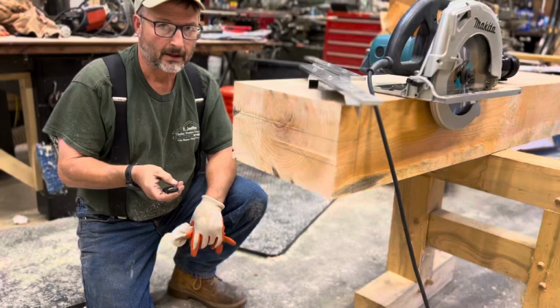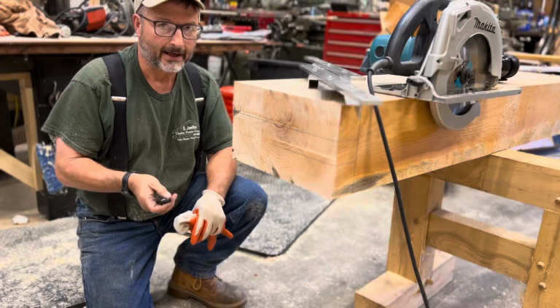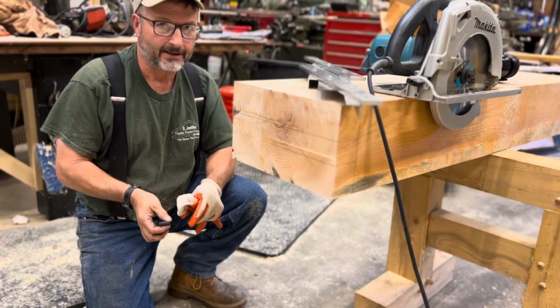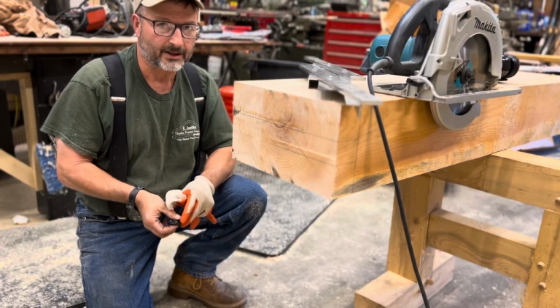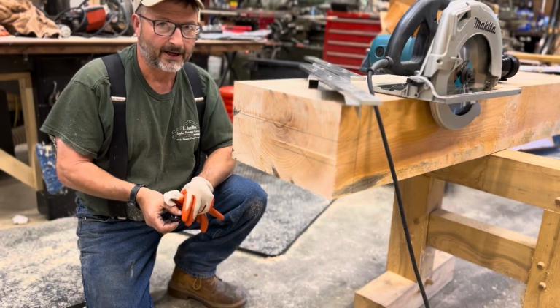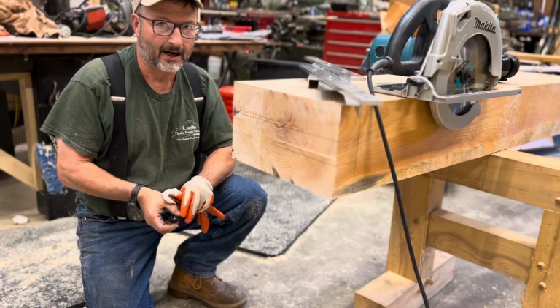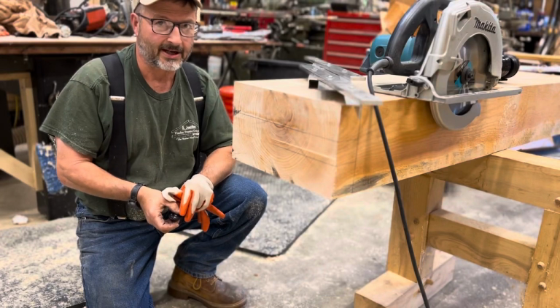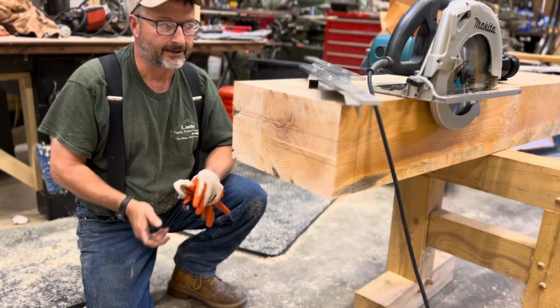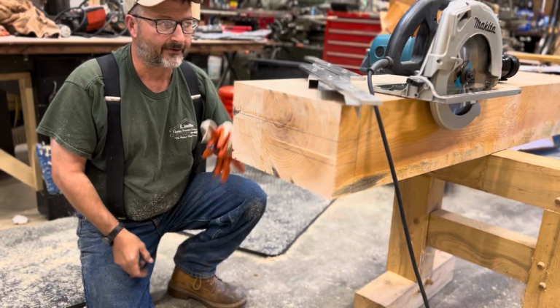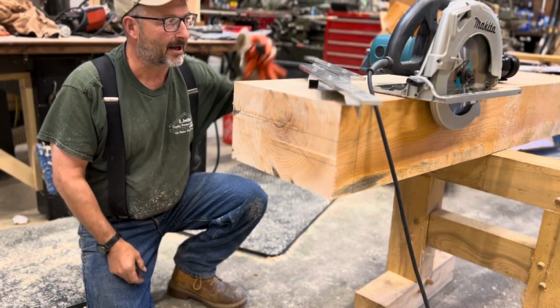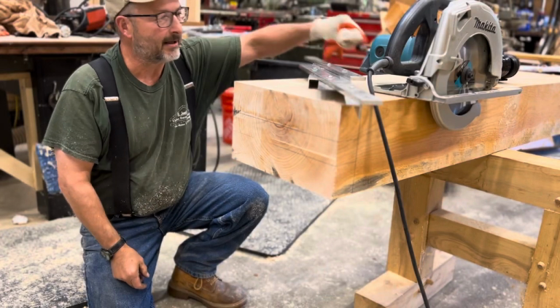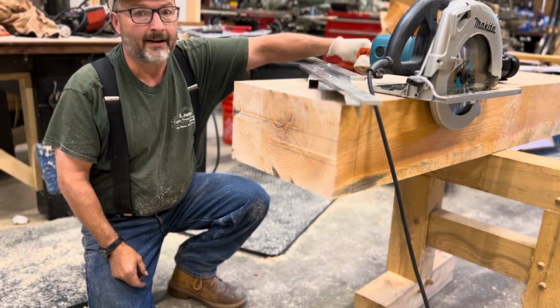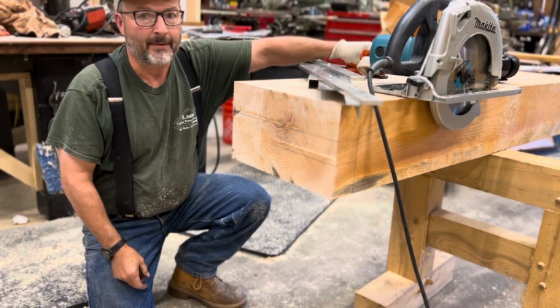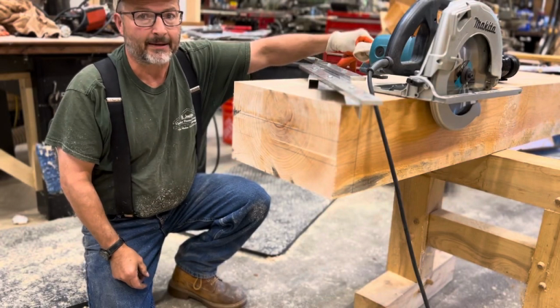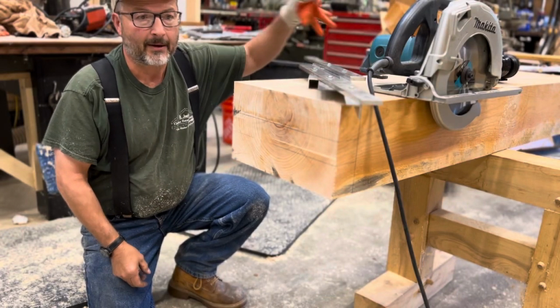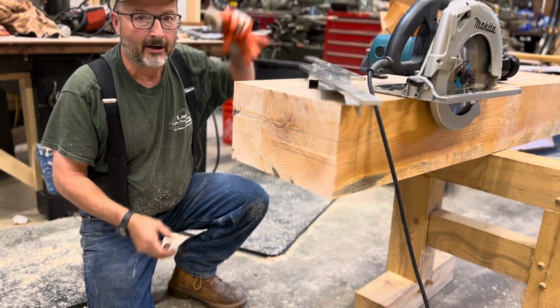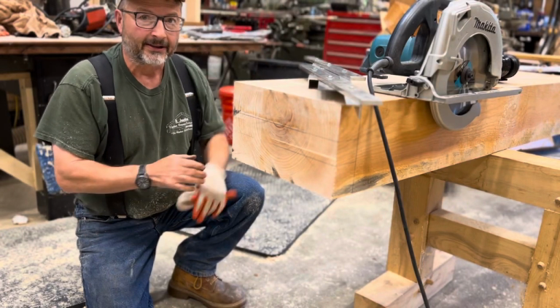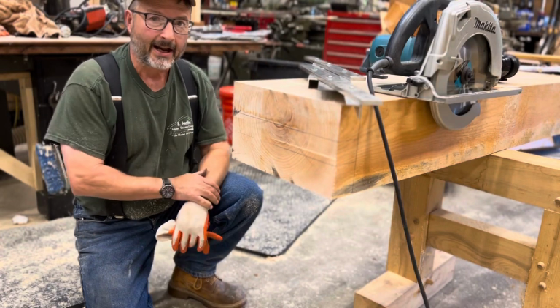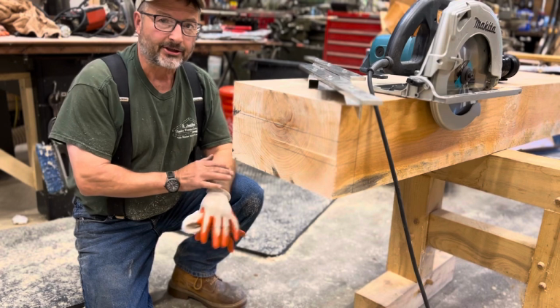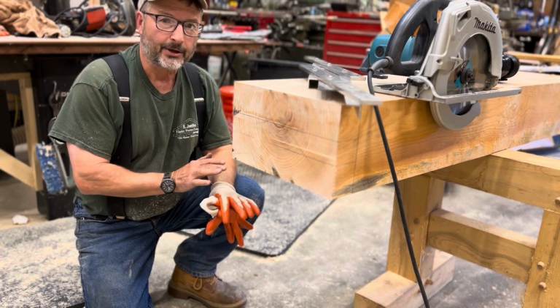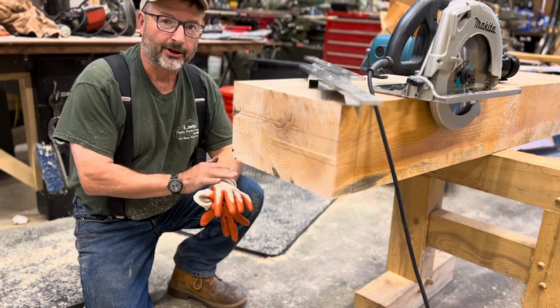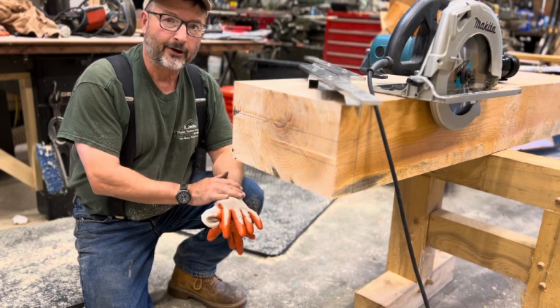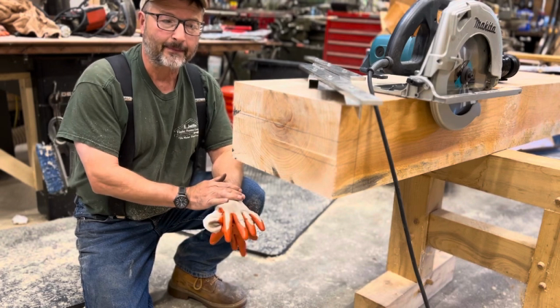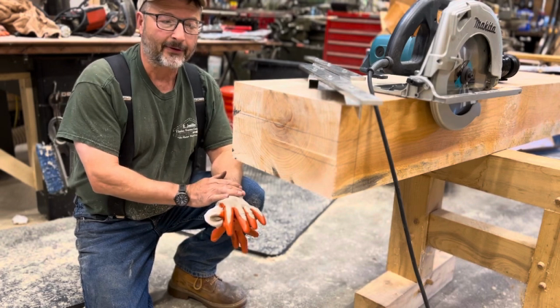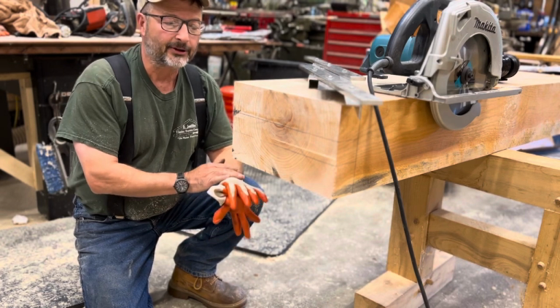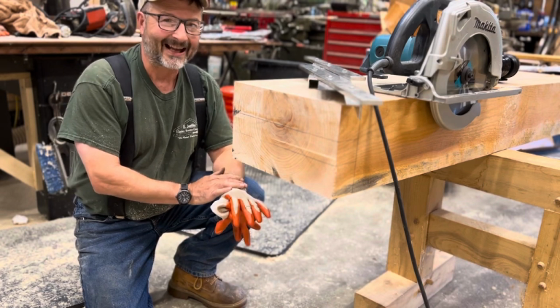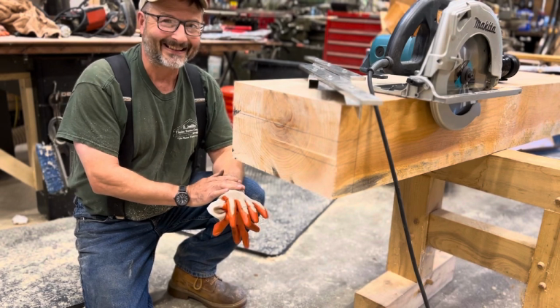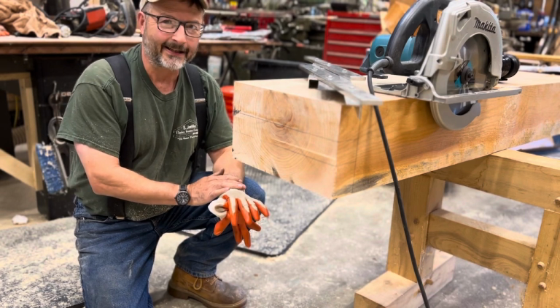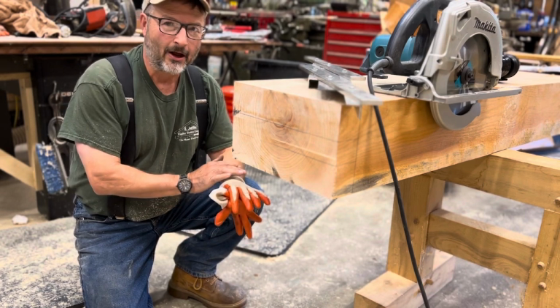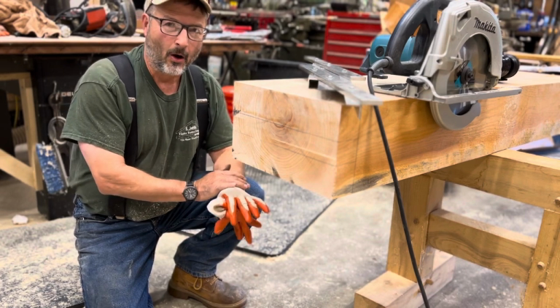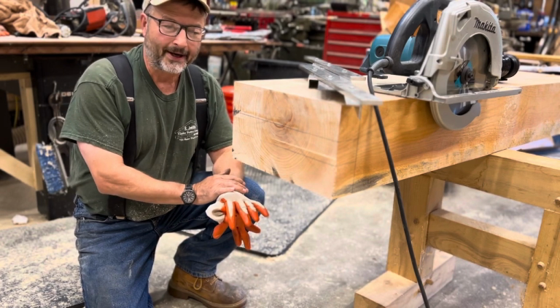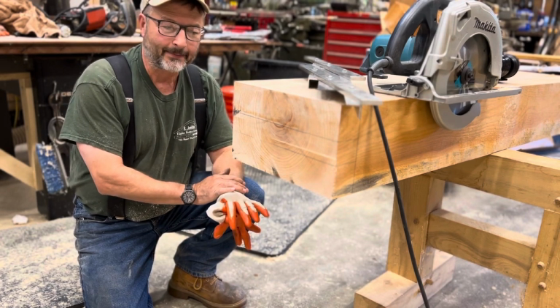Hey guys, Rich Page, Arjebethan Timber Frame Company, the main timber framer. Today I want to show you the kerfing method to cut a tenon on a timber.